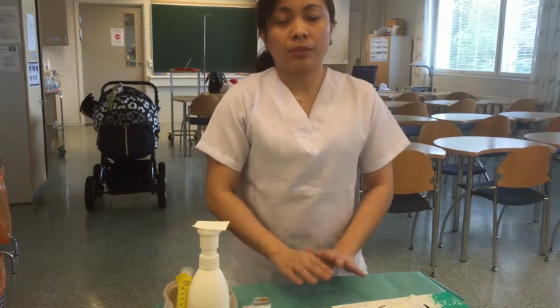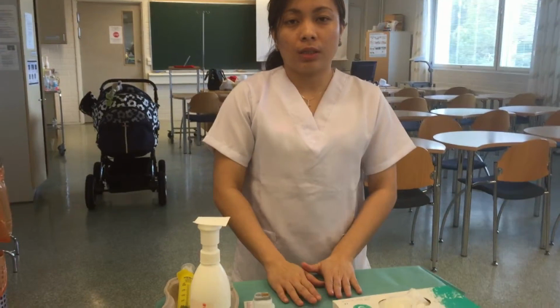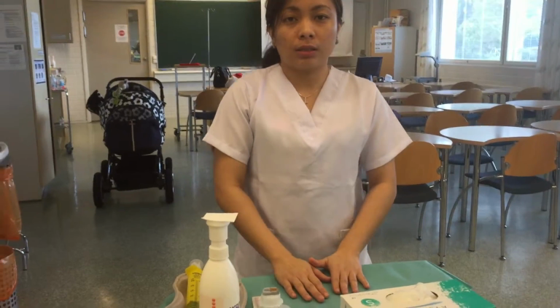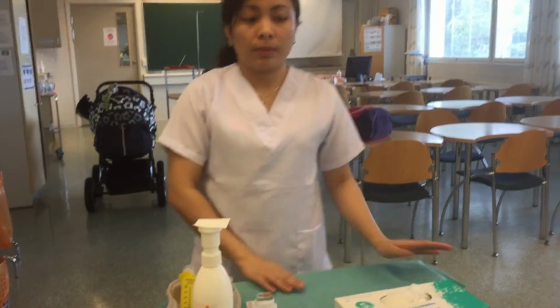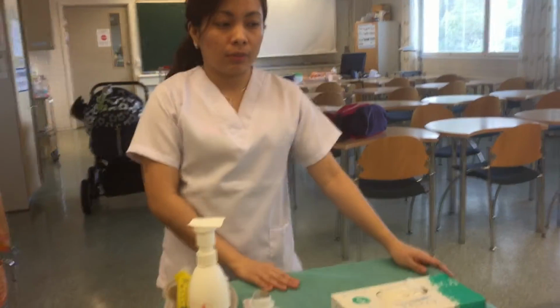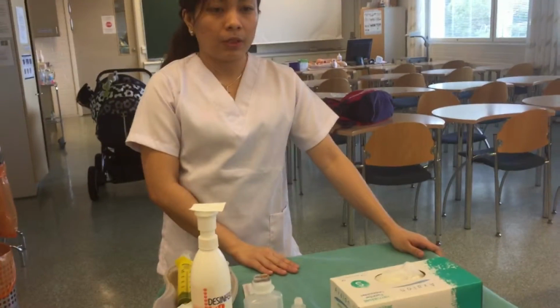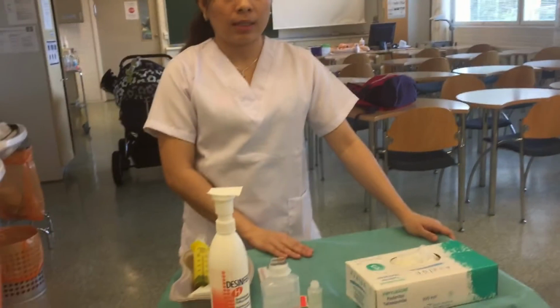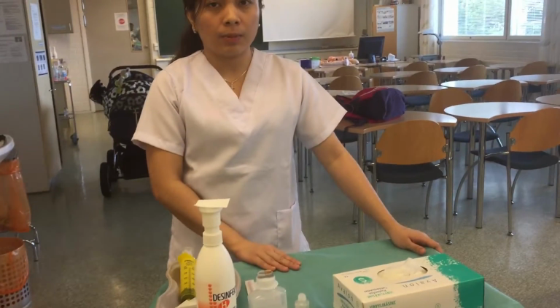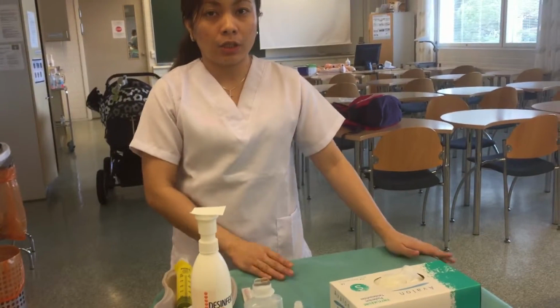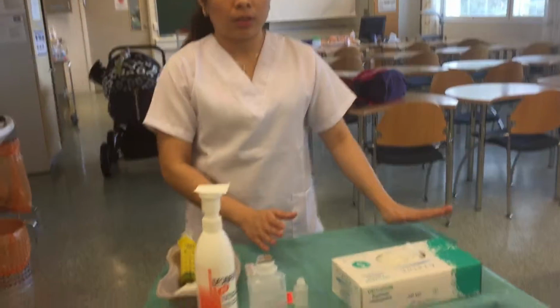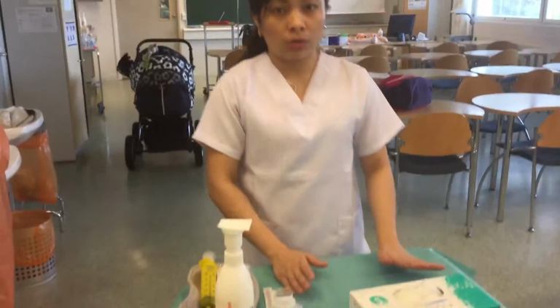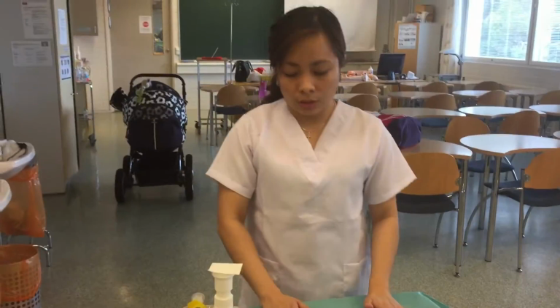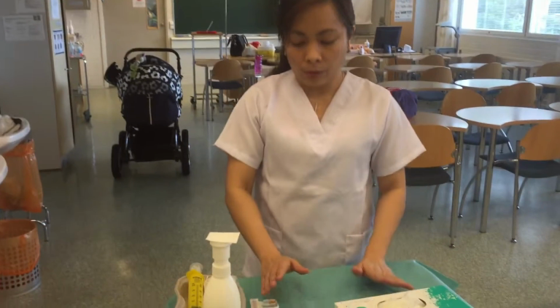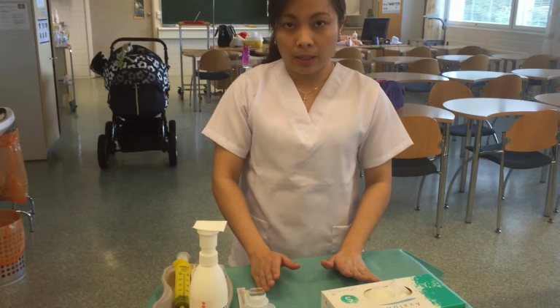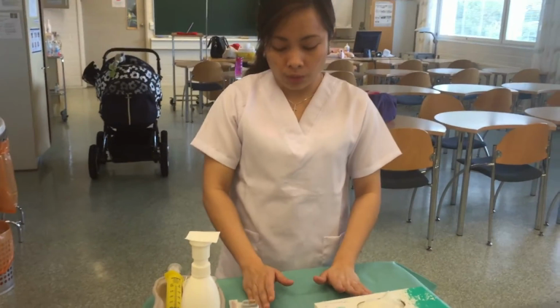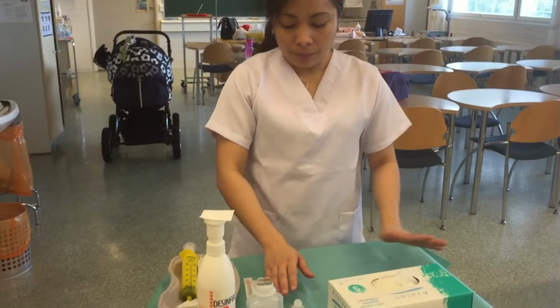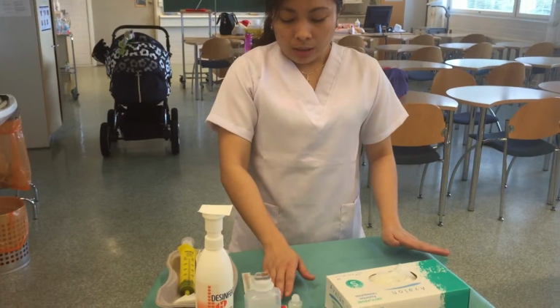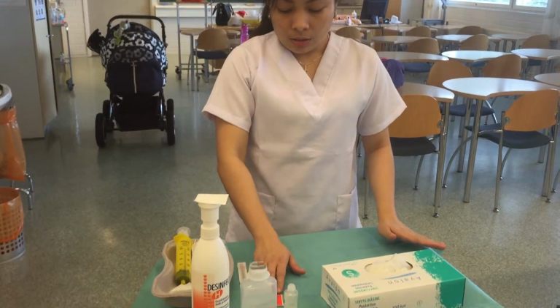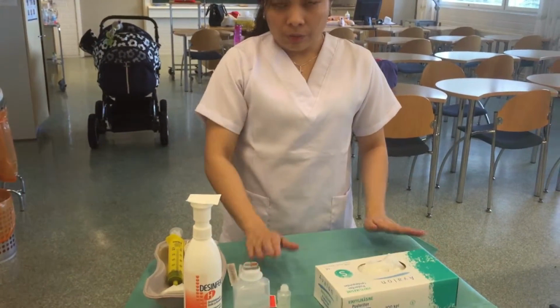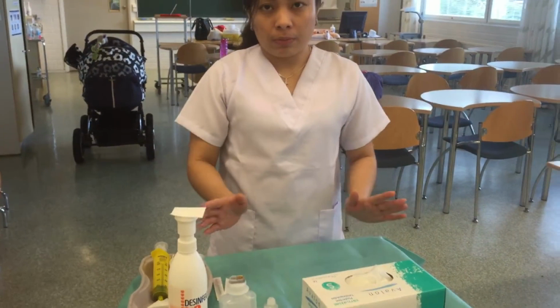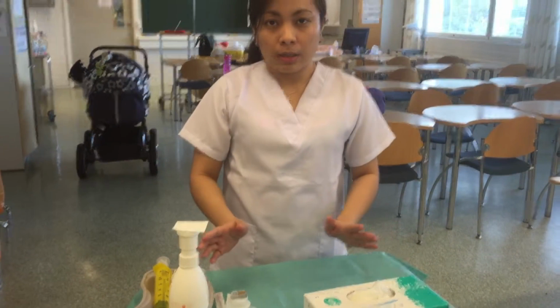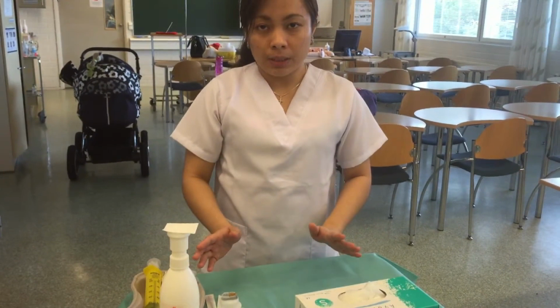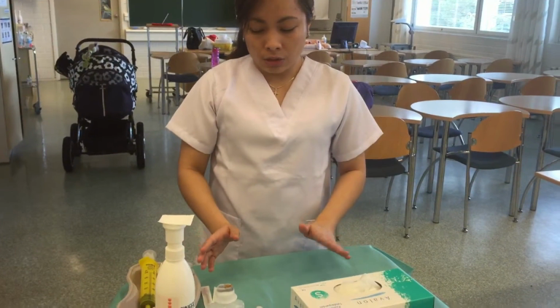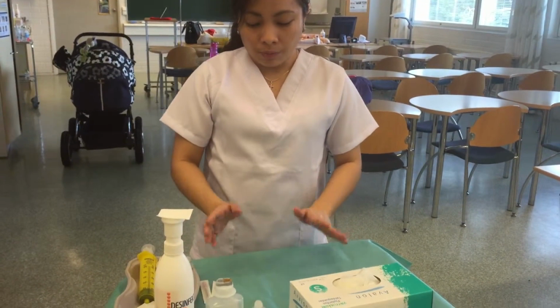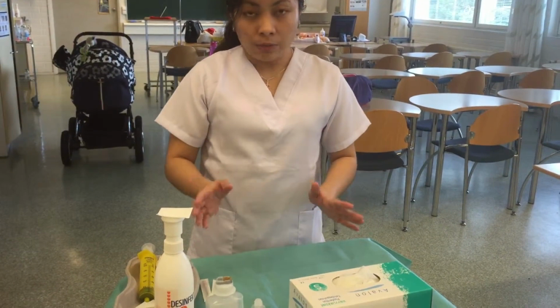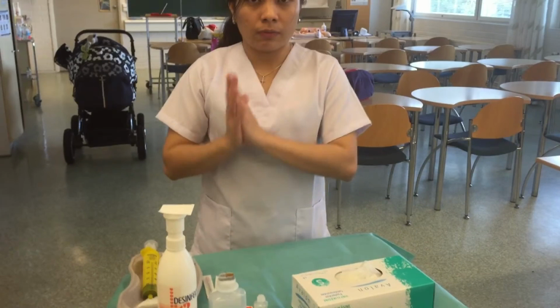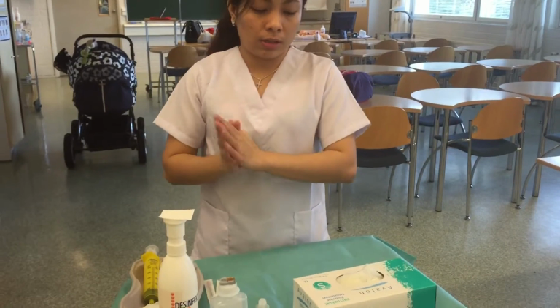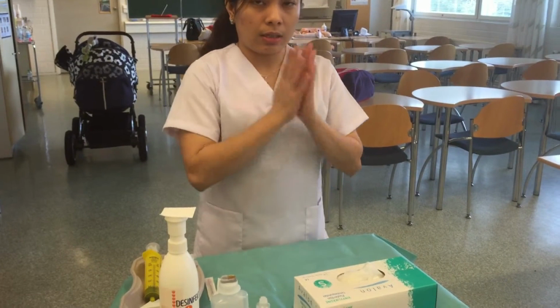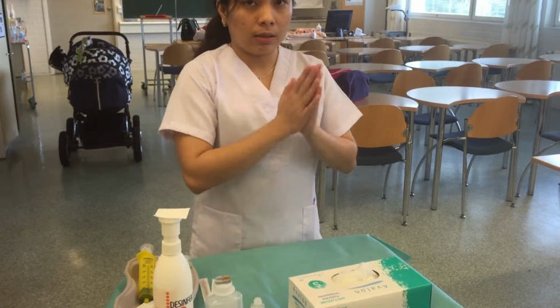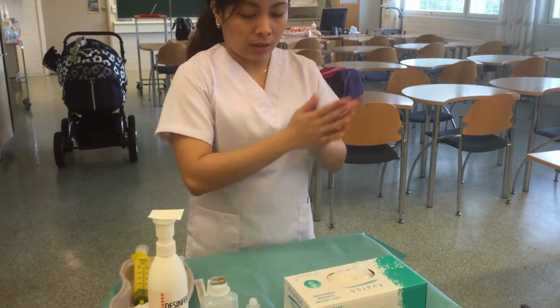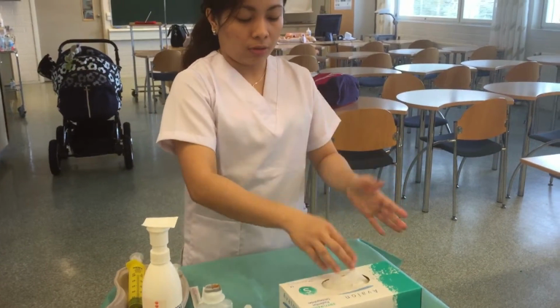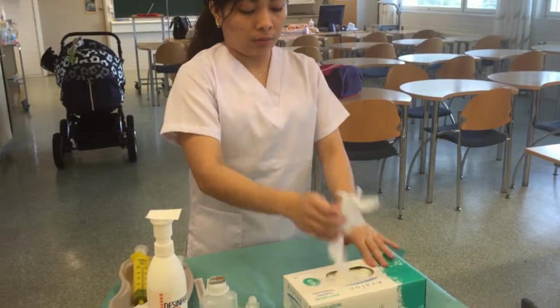The case is about a patient whose medication is almost done, so you have to prepare a new one. Before you prepare the medication, first you have to wash your hands, and then you can put your gloves on.